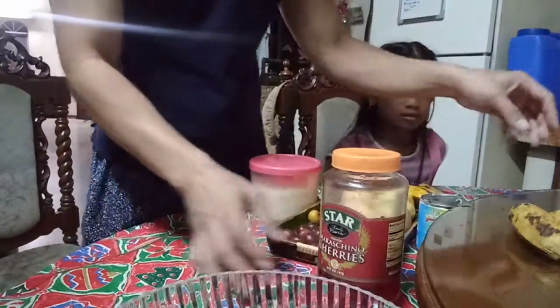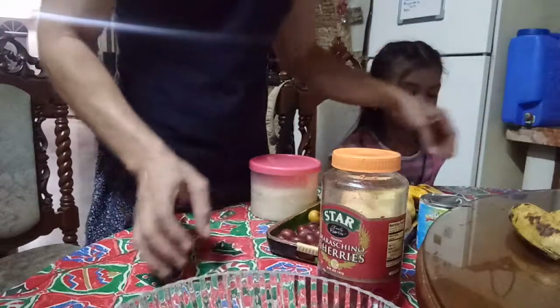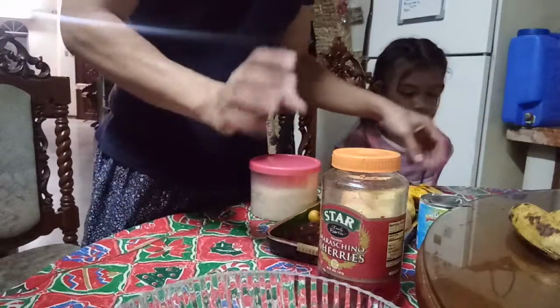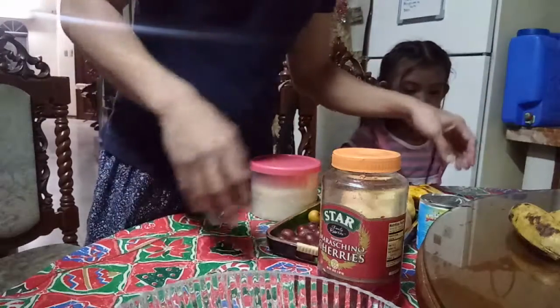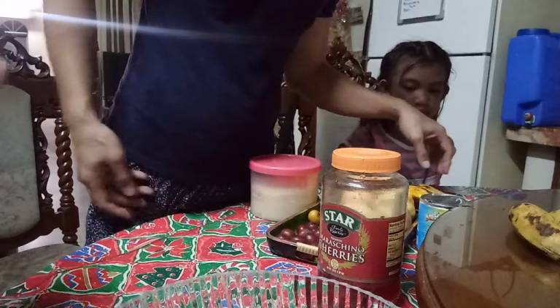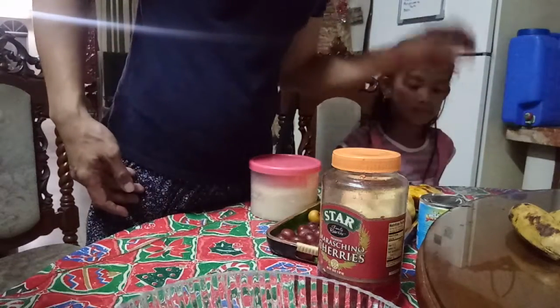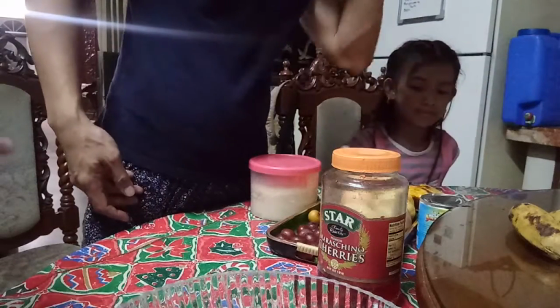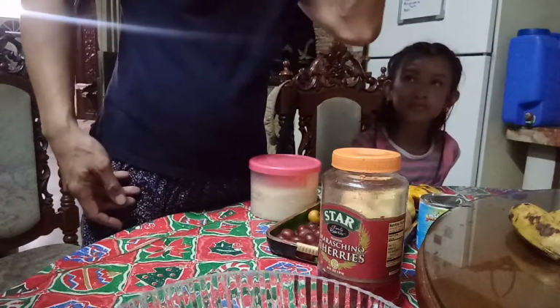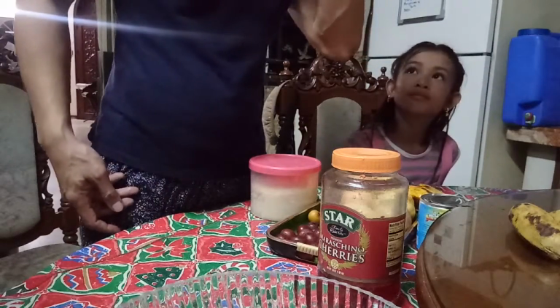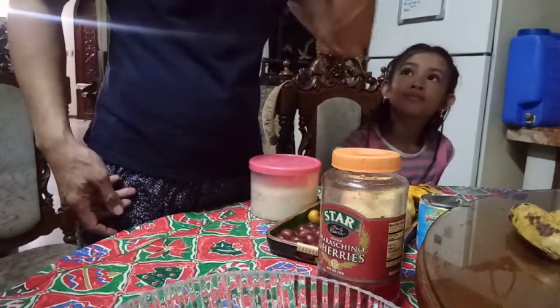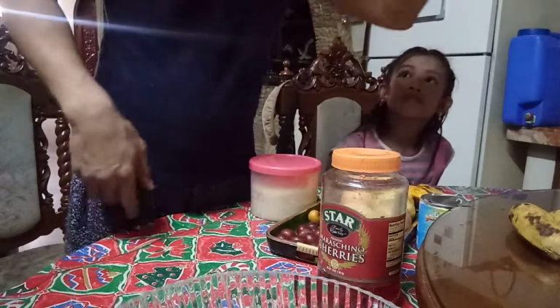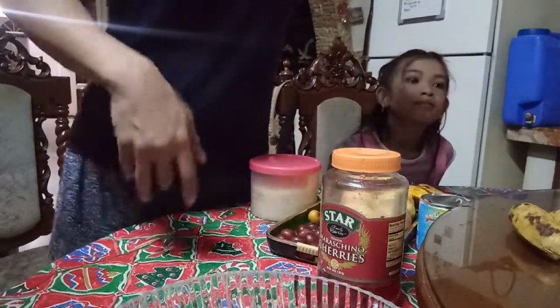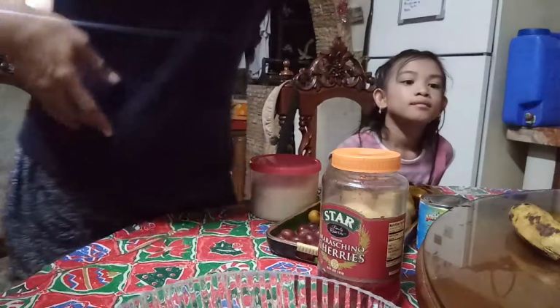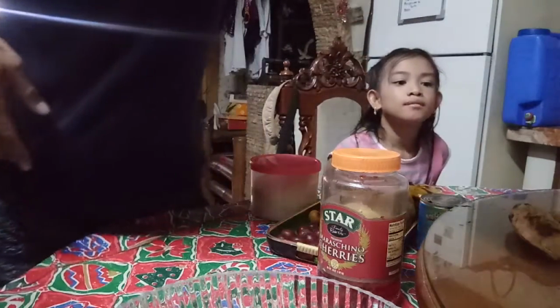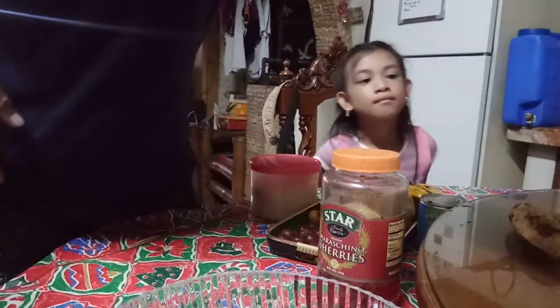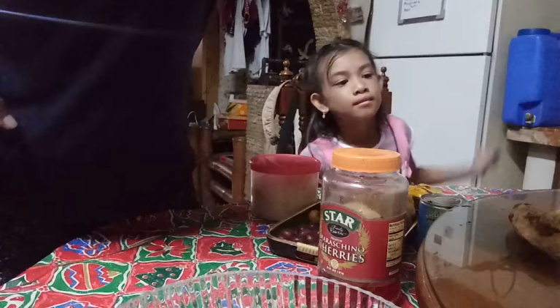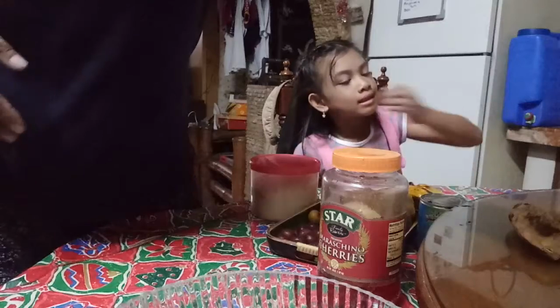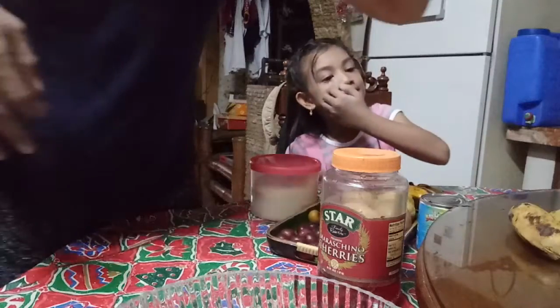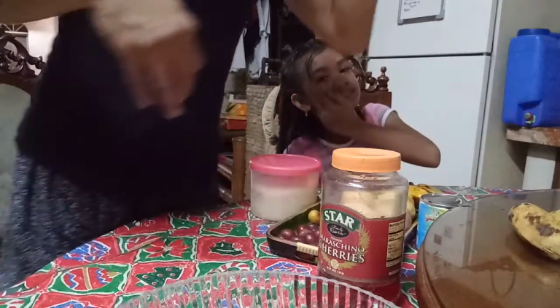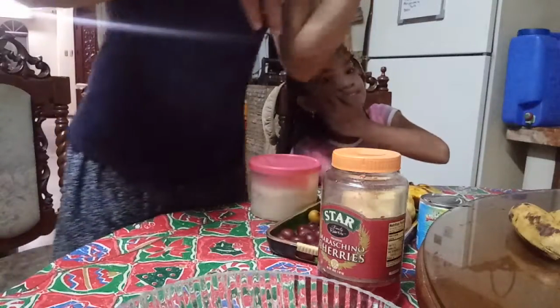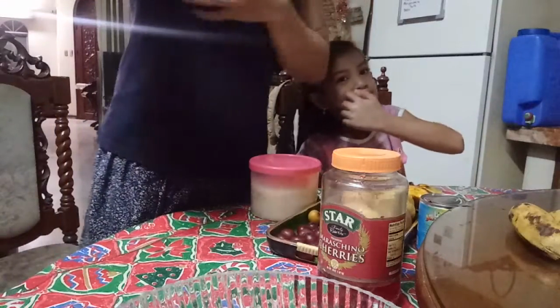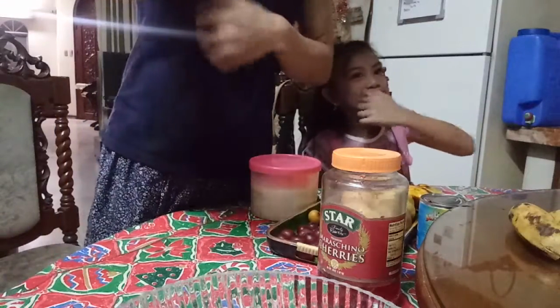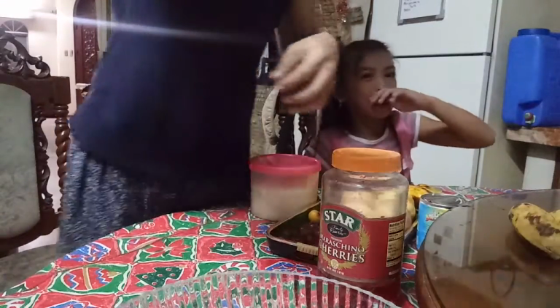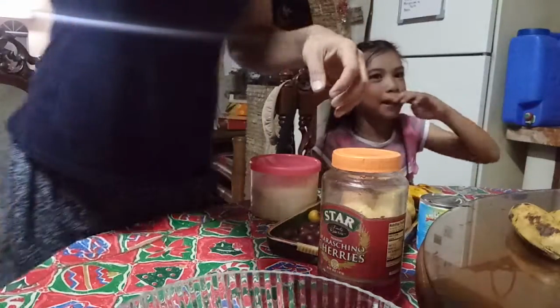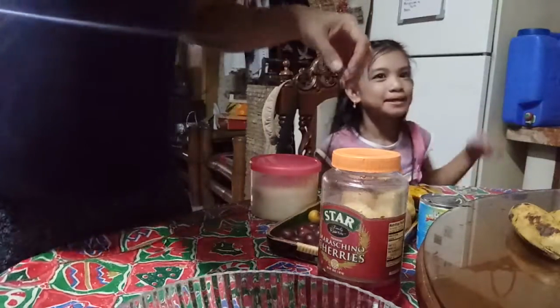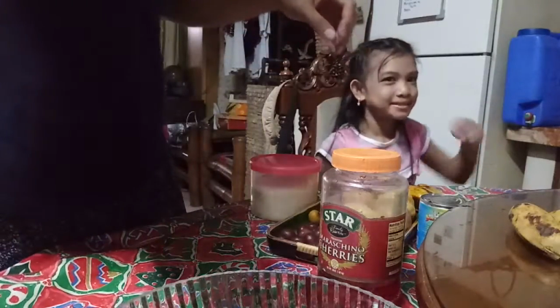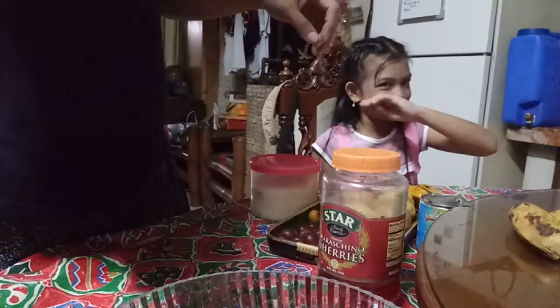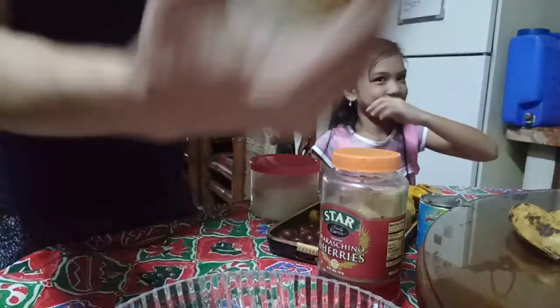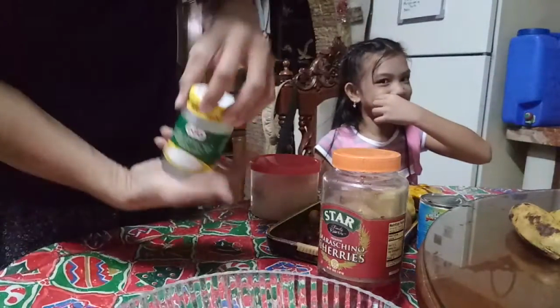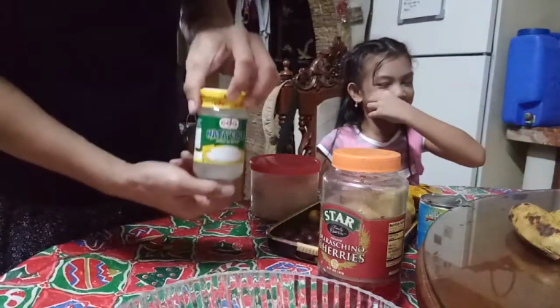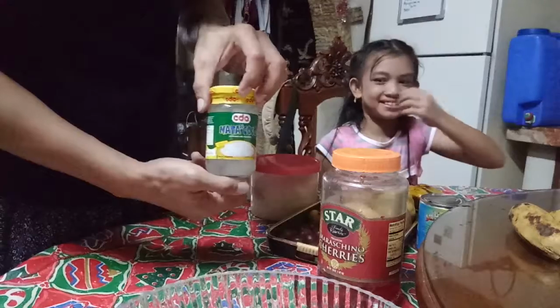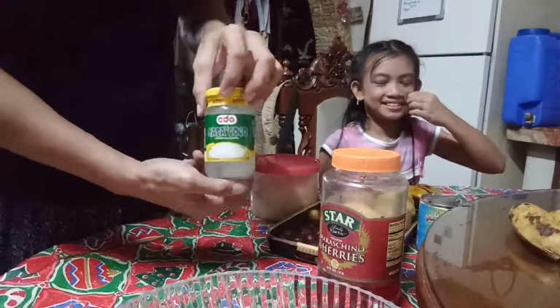And where is the... Natalie cakes. Some of these.